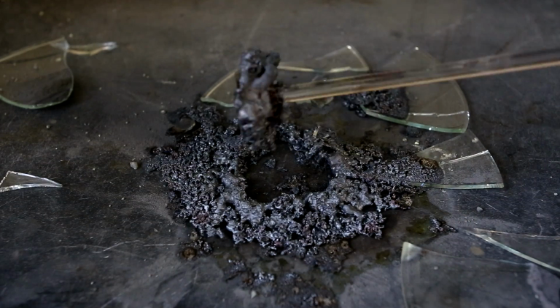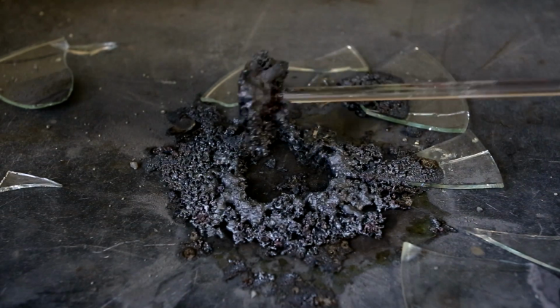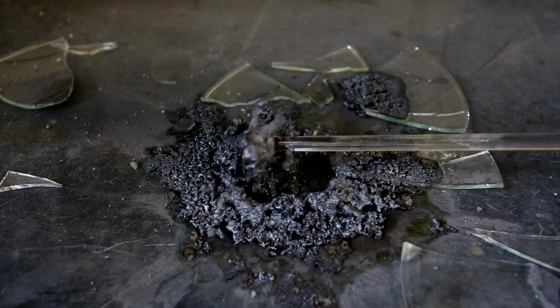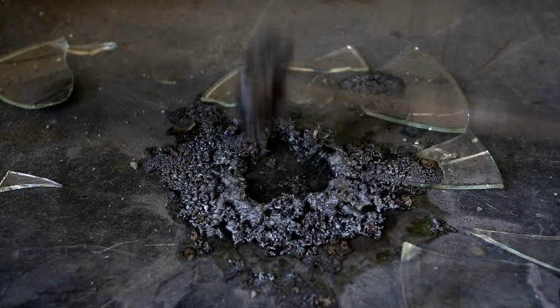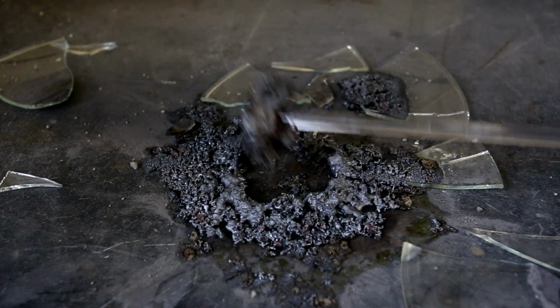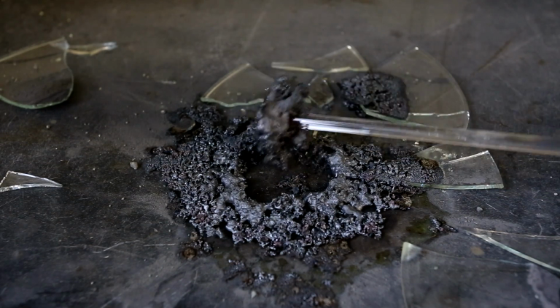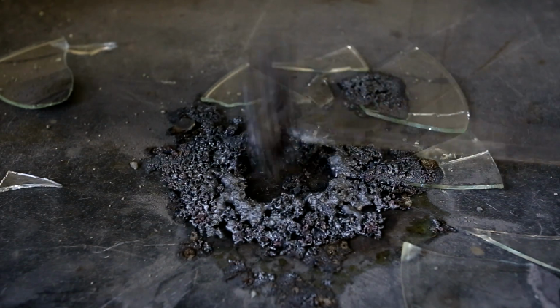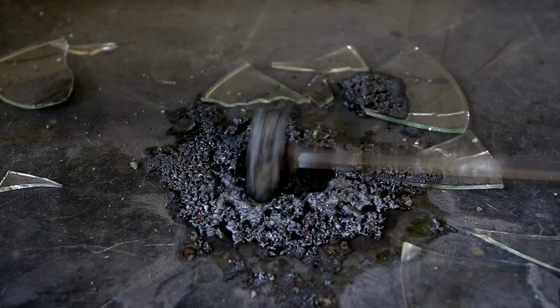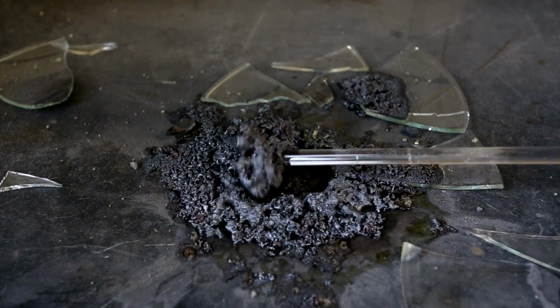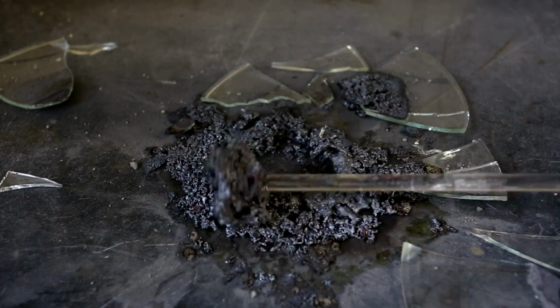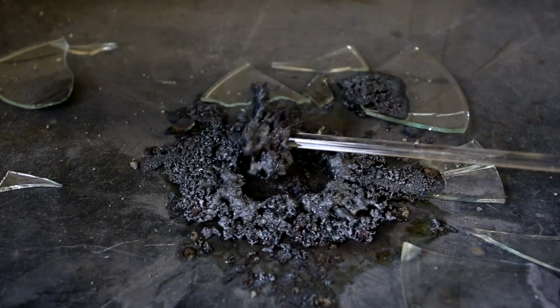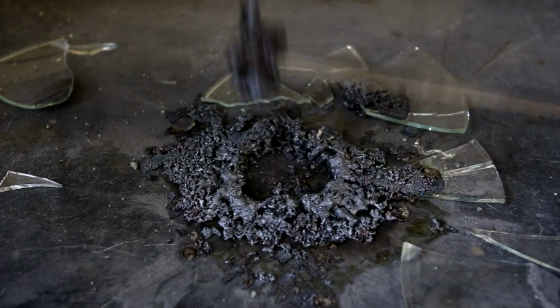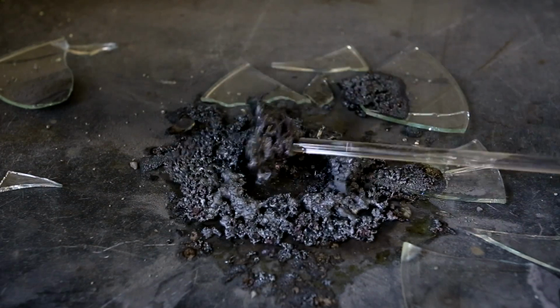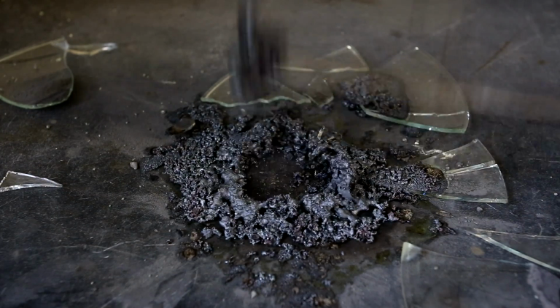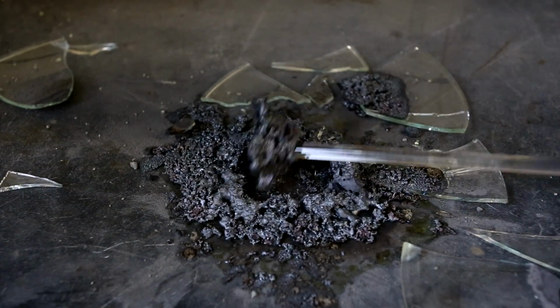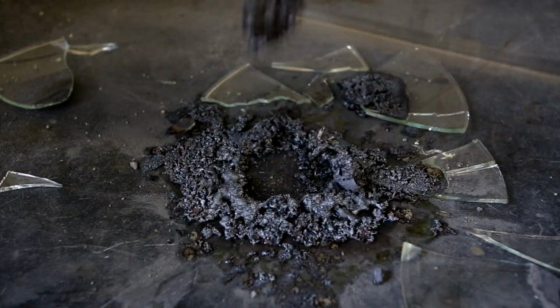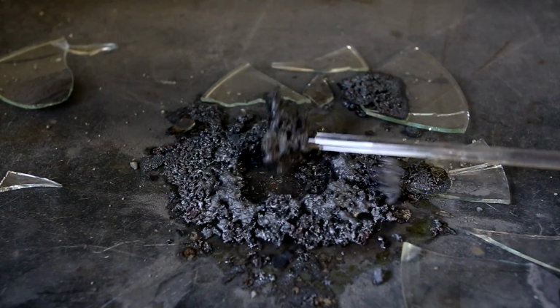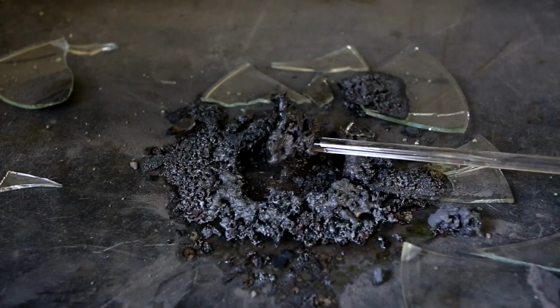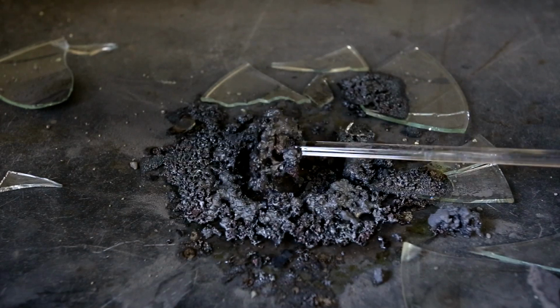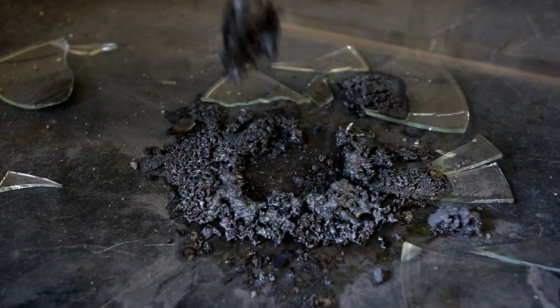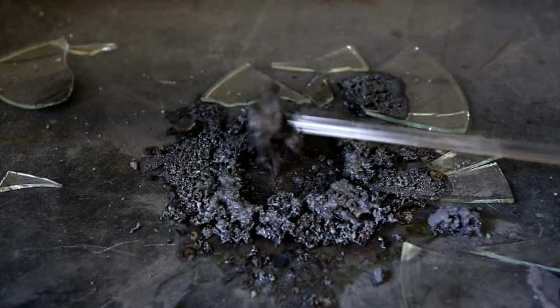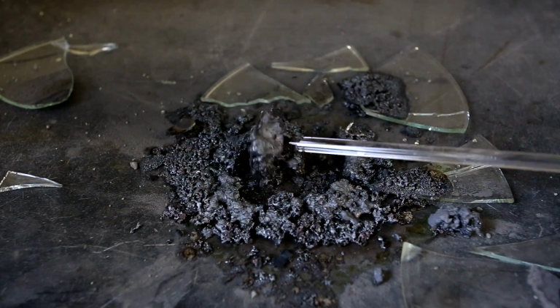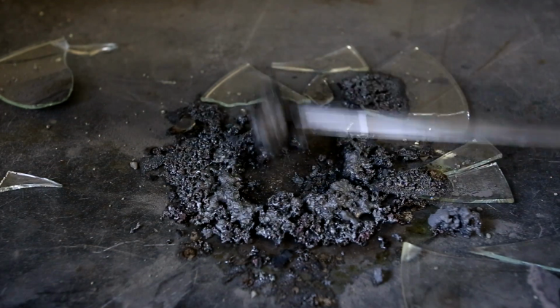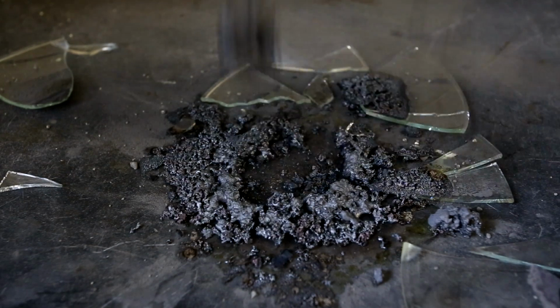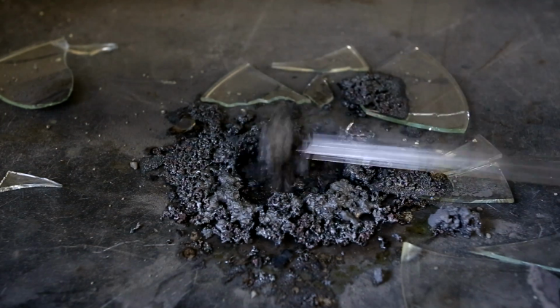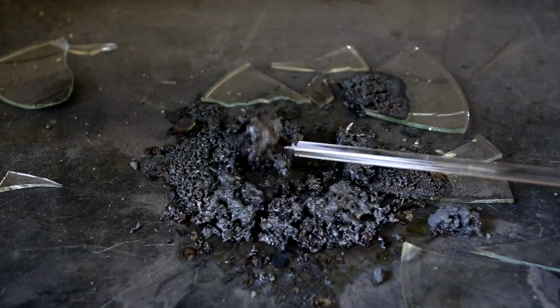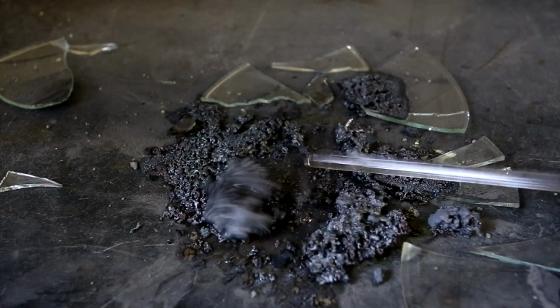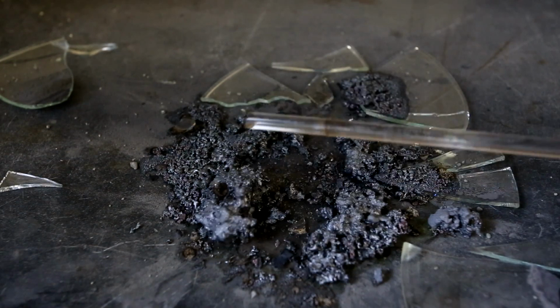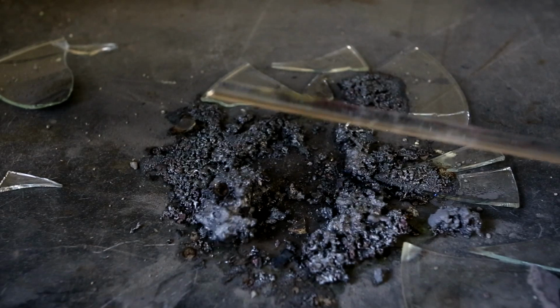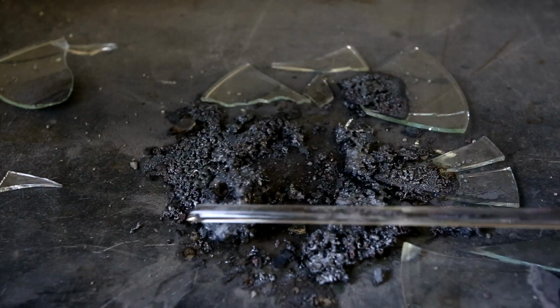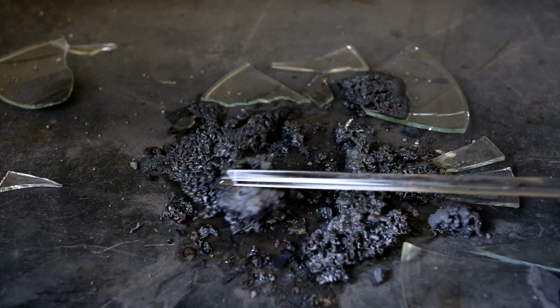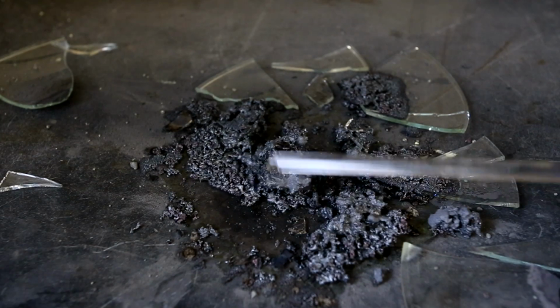If you are interested in keeping the iron(II) sulfide, then you can wait till it cools, break it up, and put it into a container. Just as a warning, powdered iron(II) sulfide is pyrophoric, which means that you probably shouldn't powderize it, as it might ignite on contact with air.